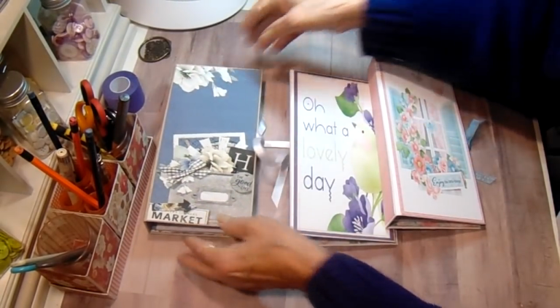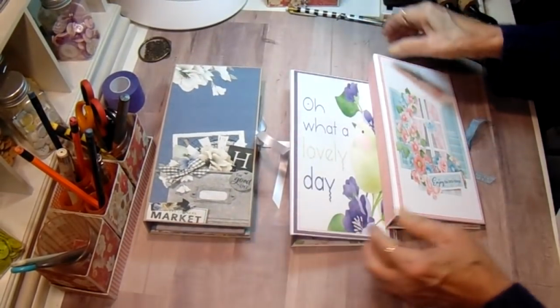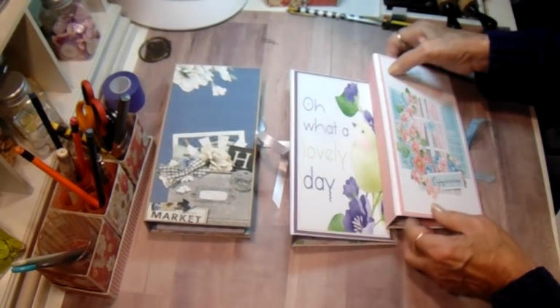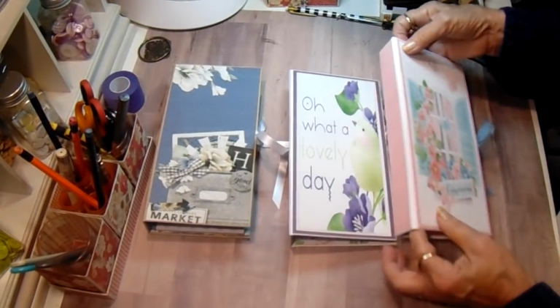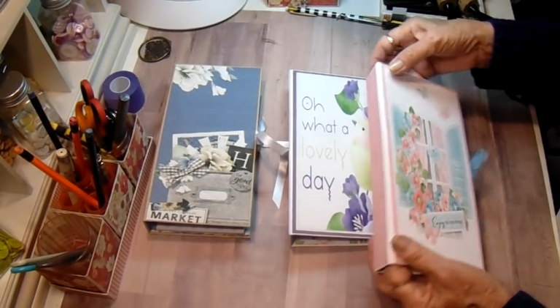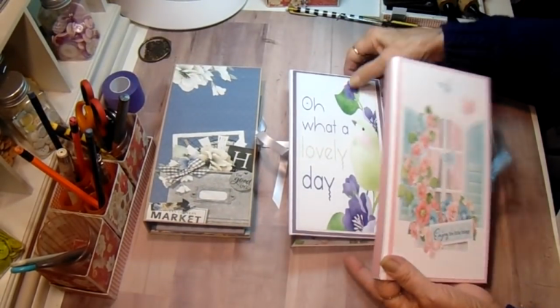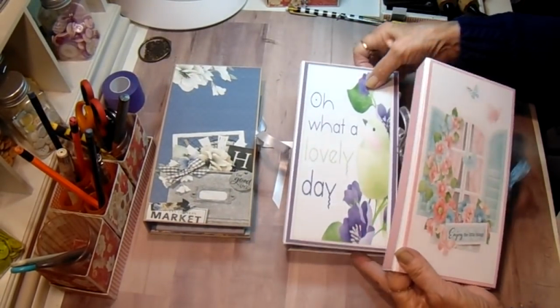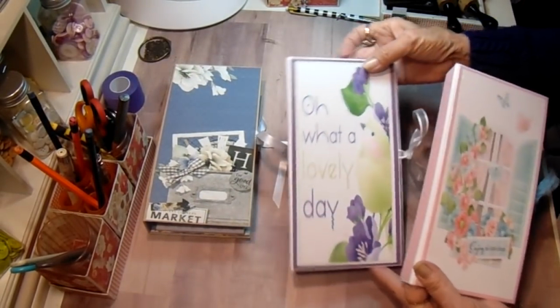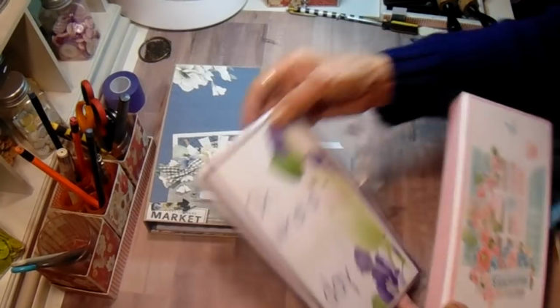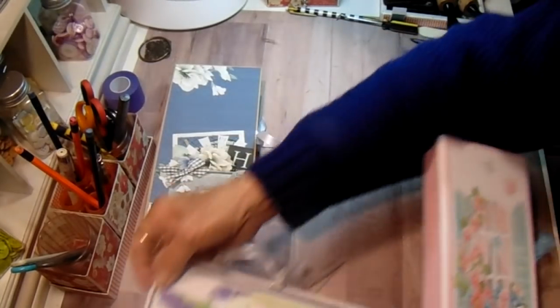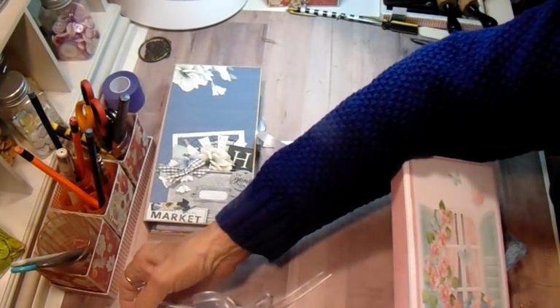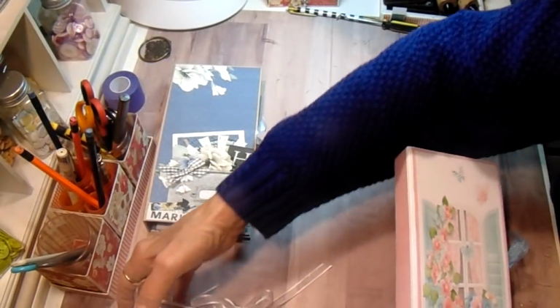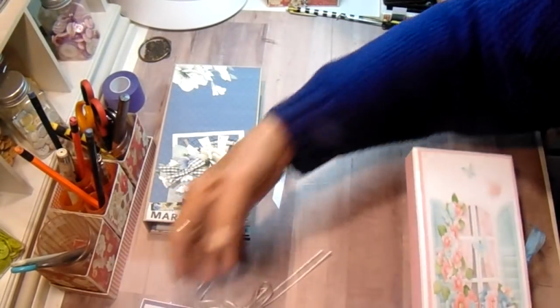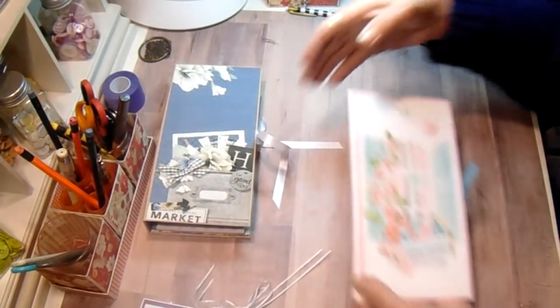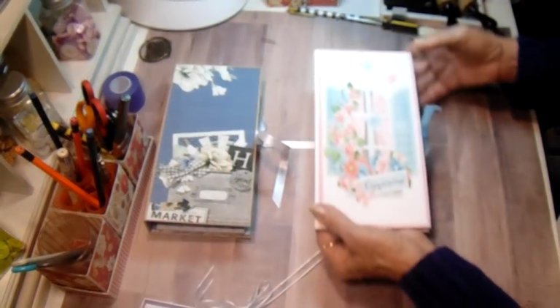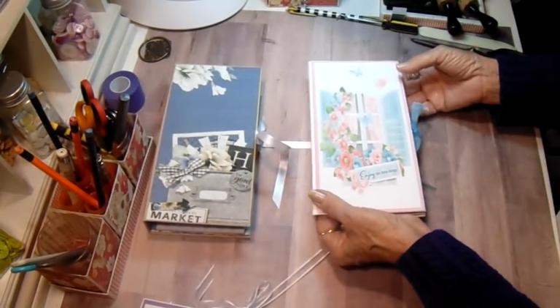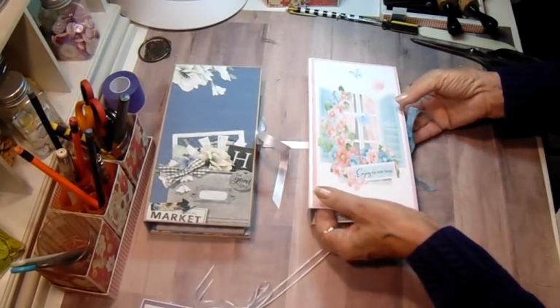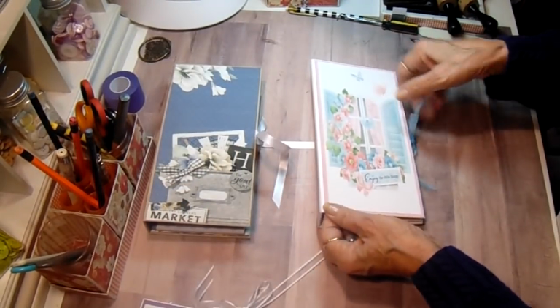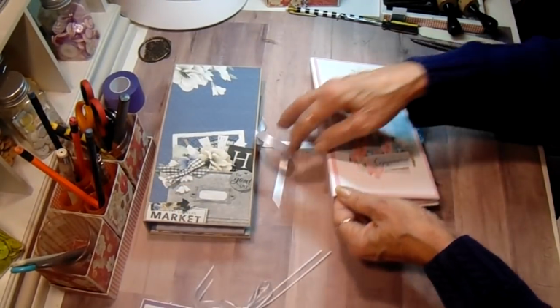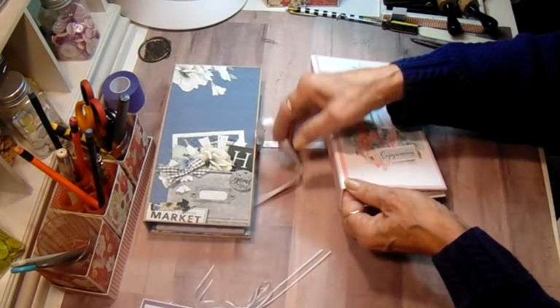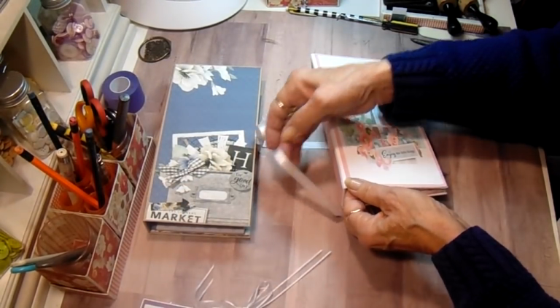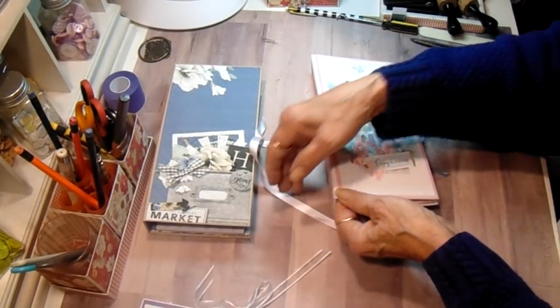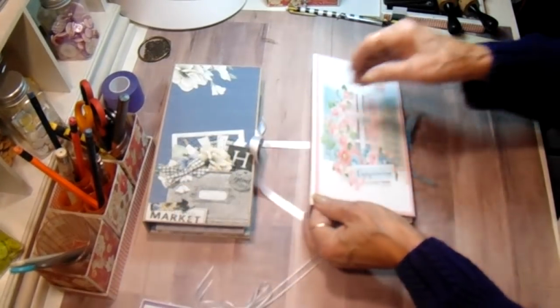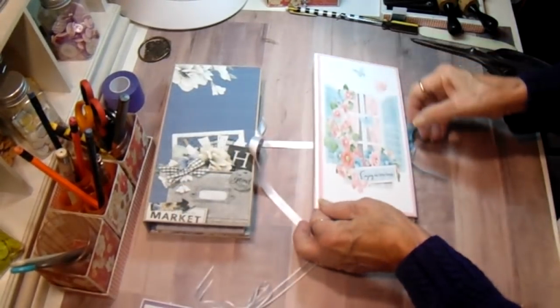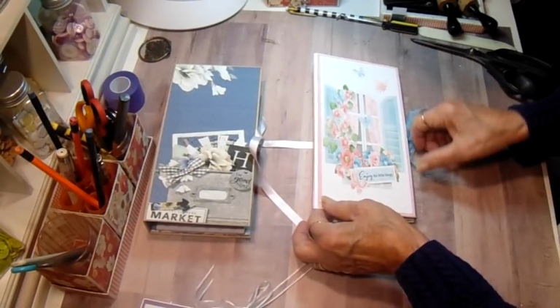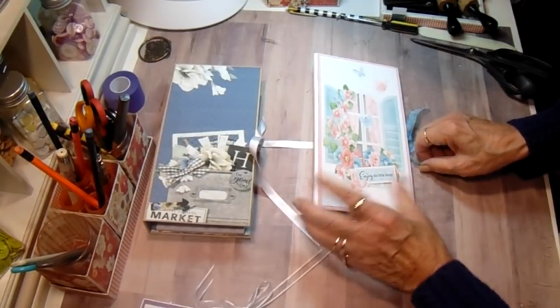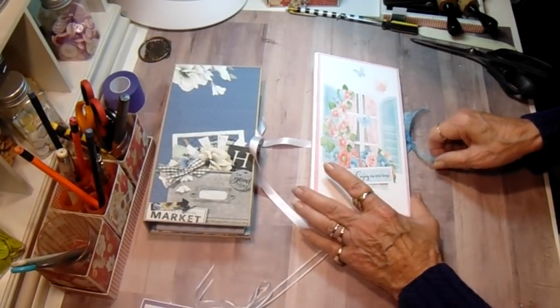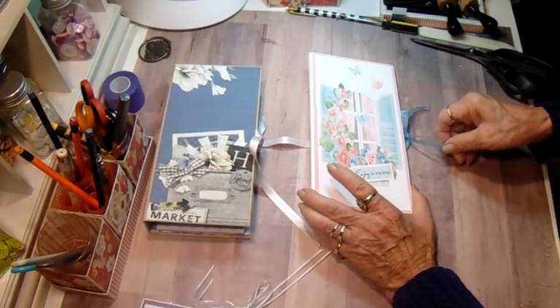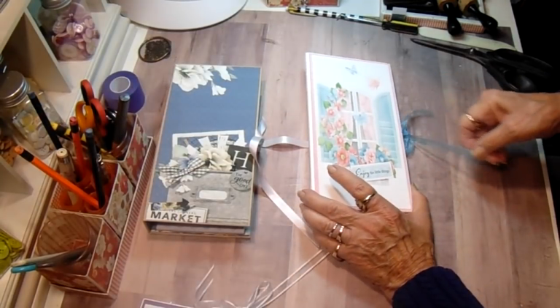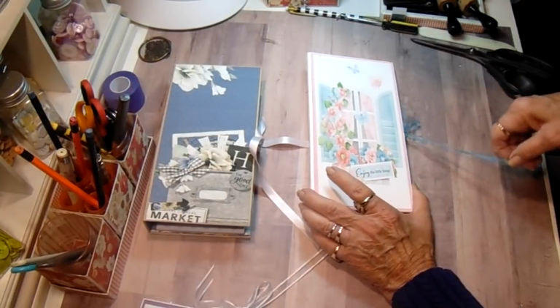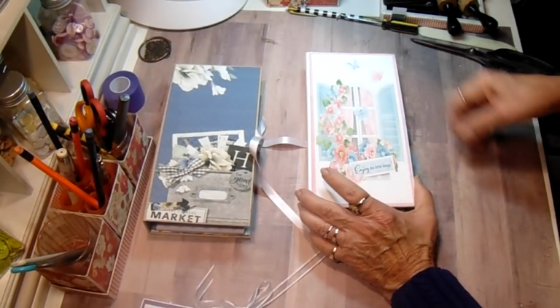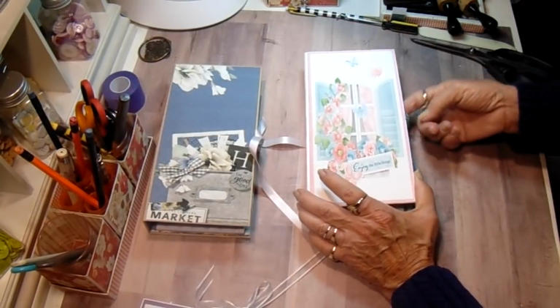They're all made exactly the same way. I just use different papers. These were requested by somebody and they picked out the papers they wanted, so I've used digital papers on these three.